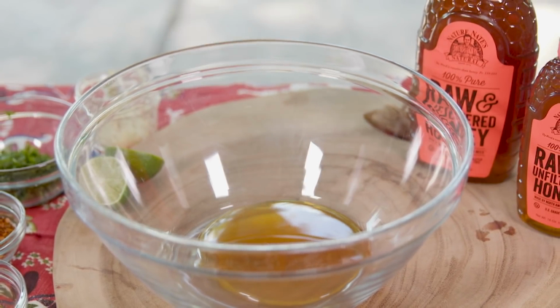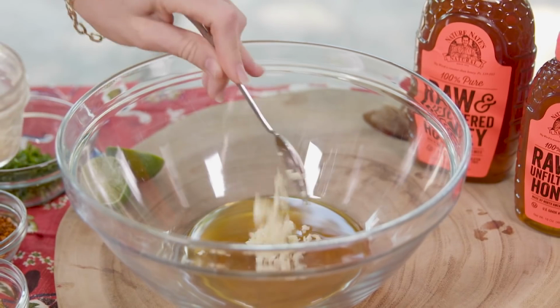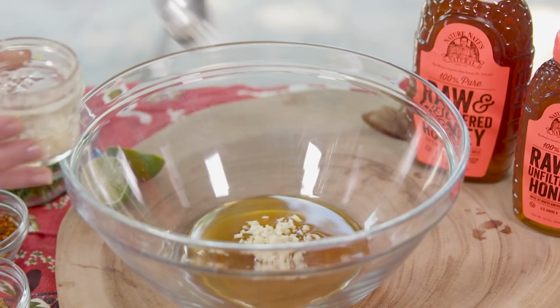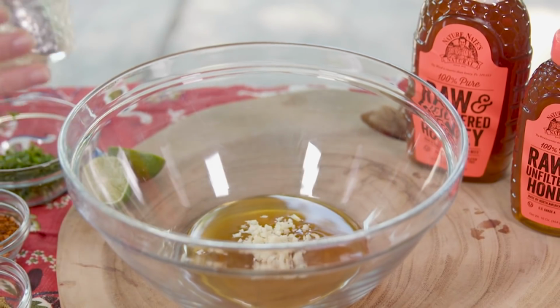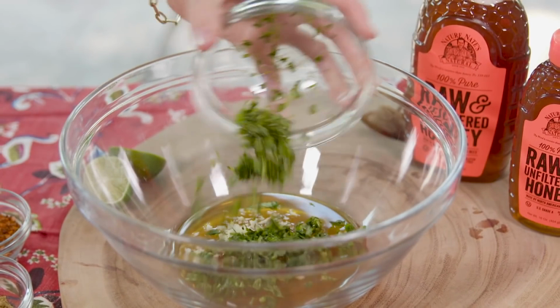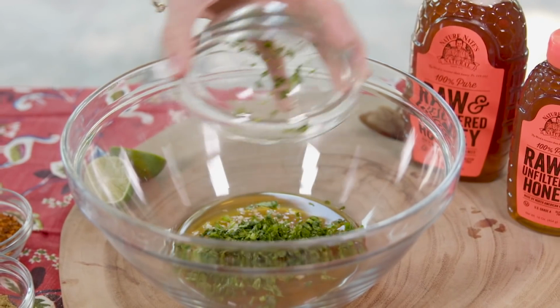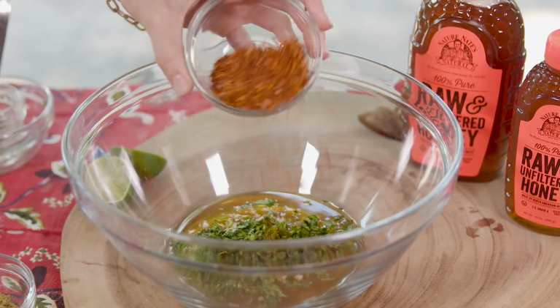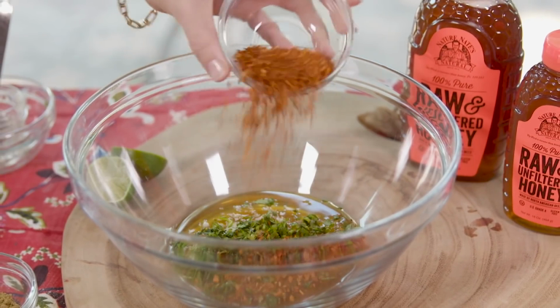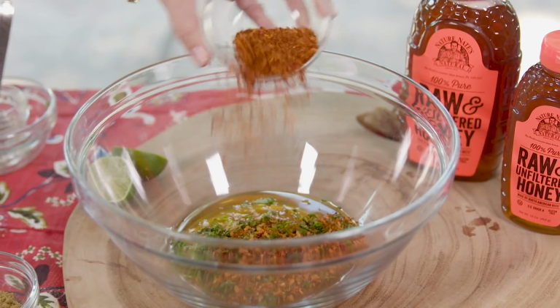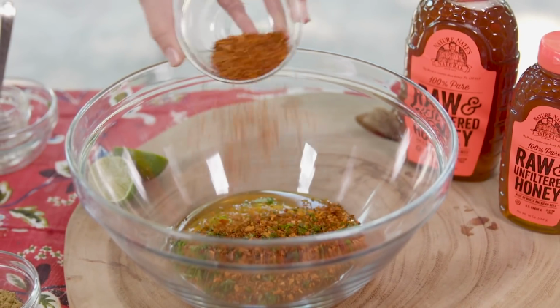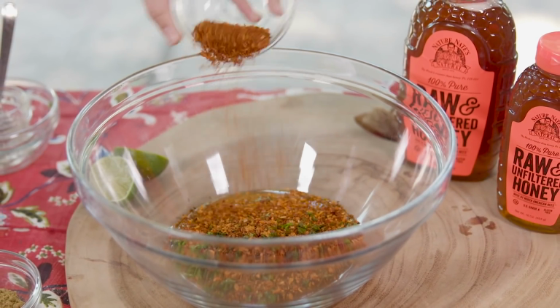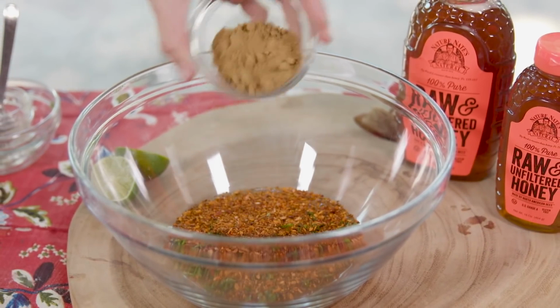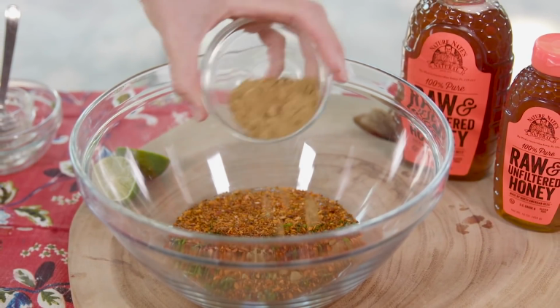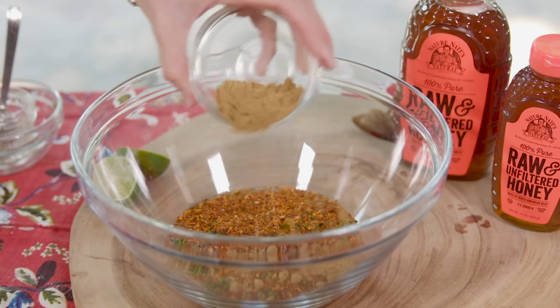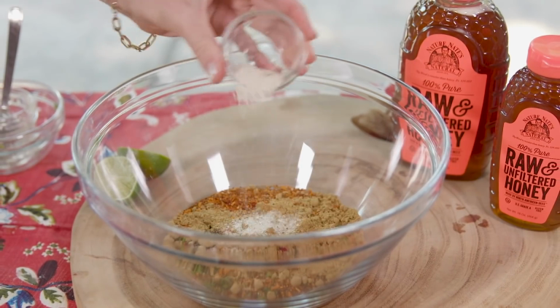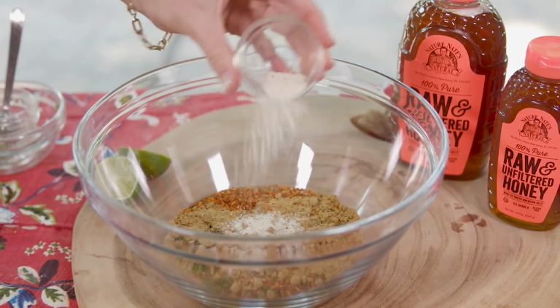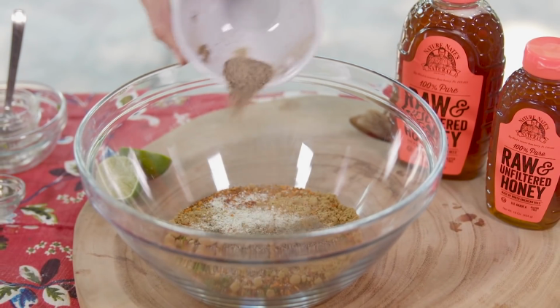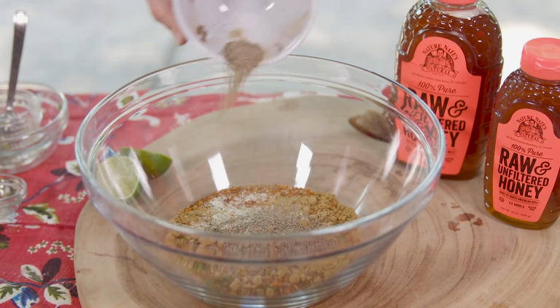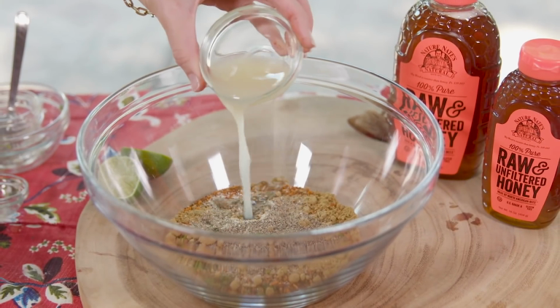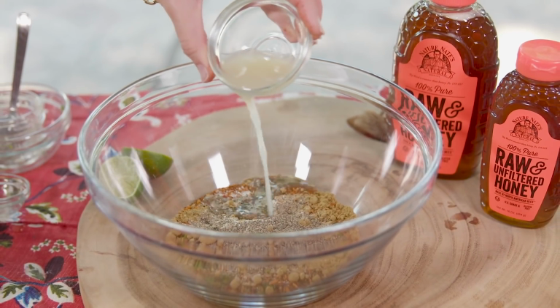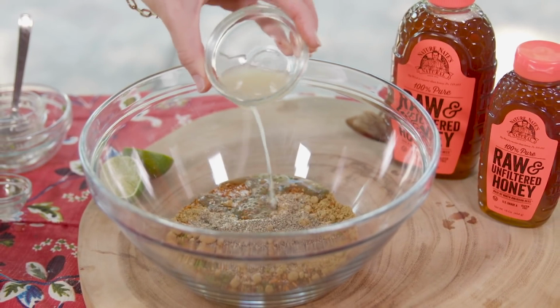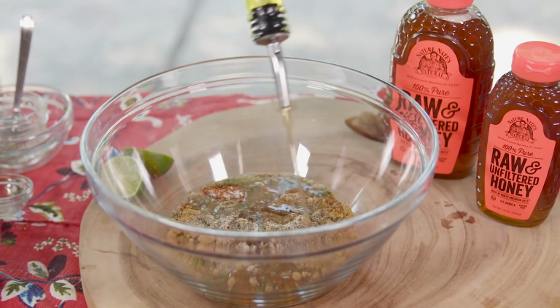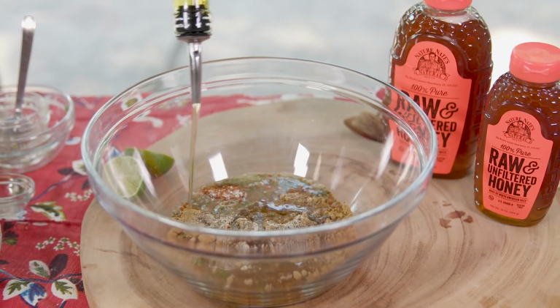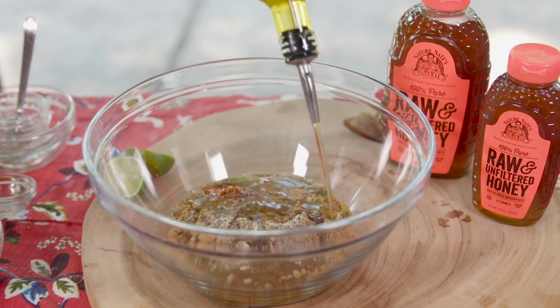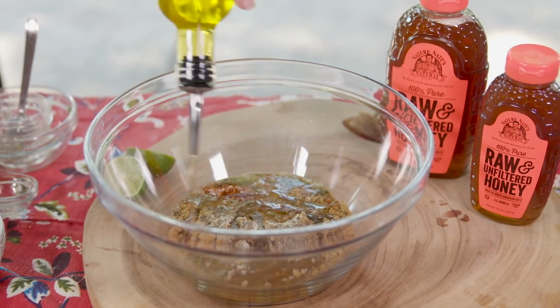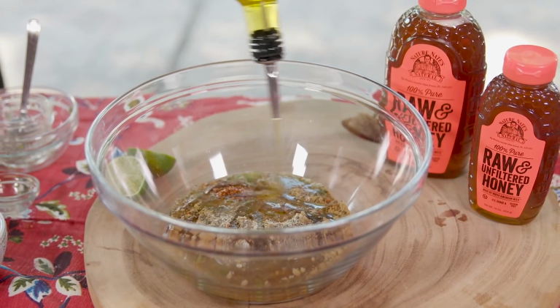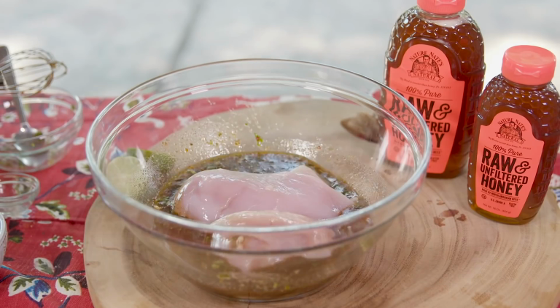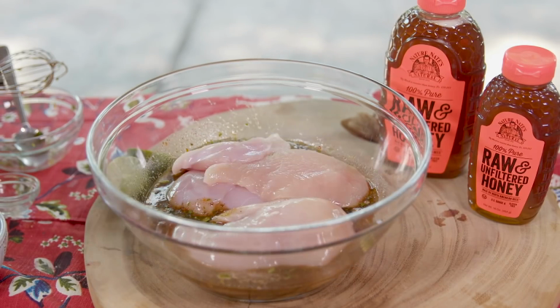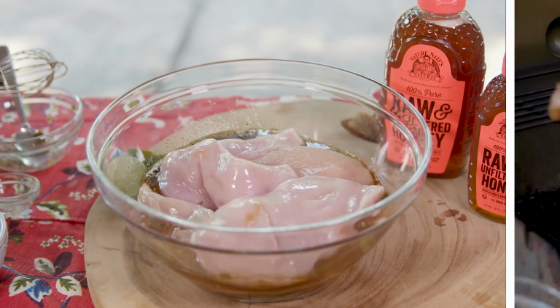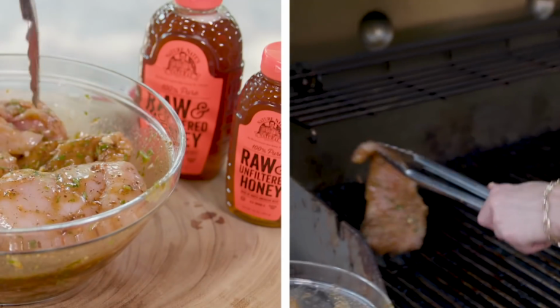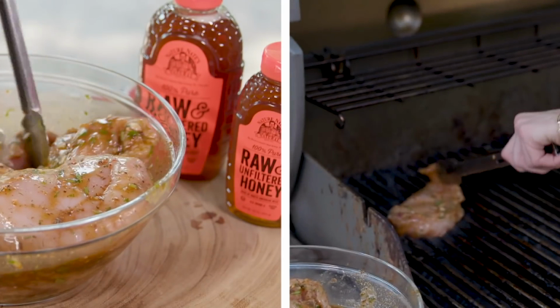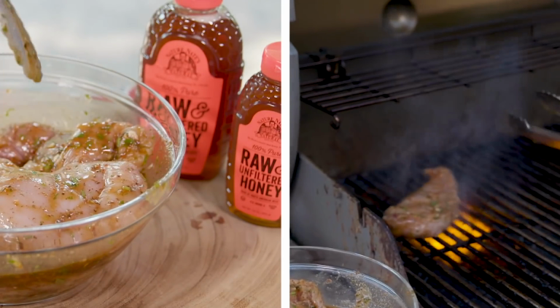We'll add chopped garlic, fresh cilantro, mild ancho chili seasoning, cumin, salt, pepper, a squeeze of lime juice, and whisk in olive oil. Toss the chicken and marinate while you get the grill going.